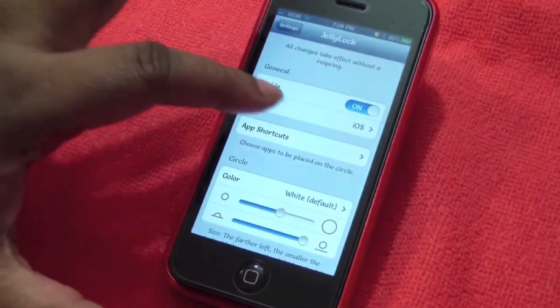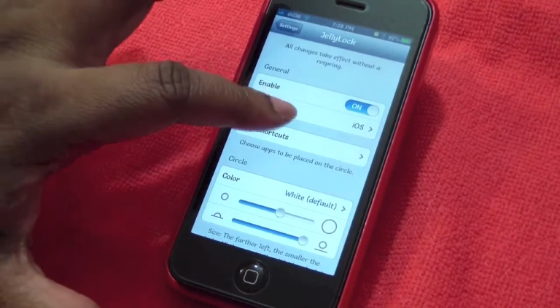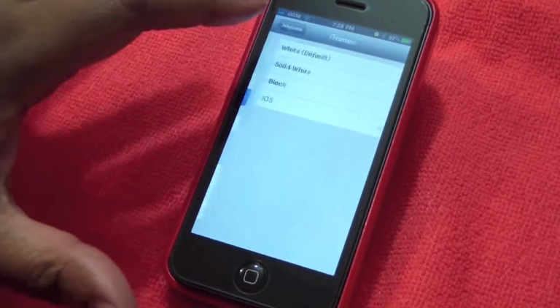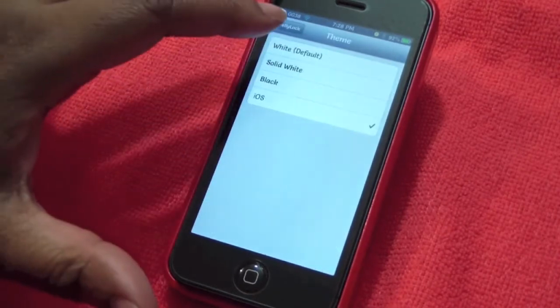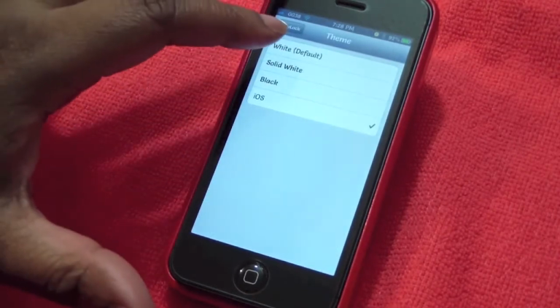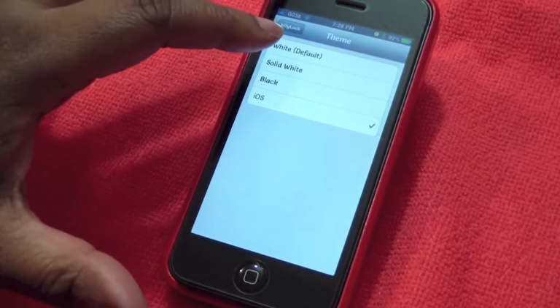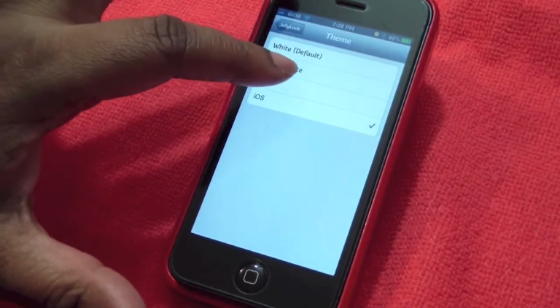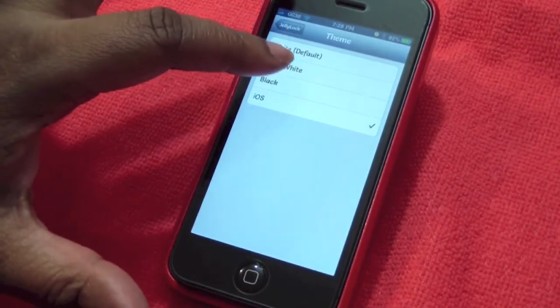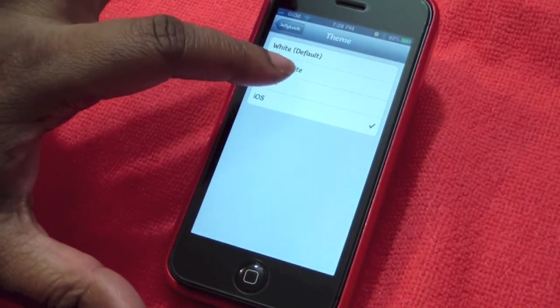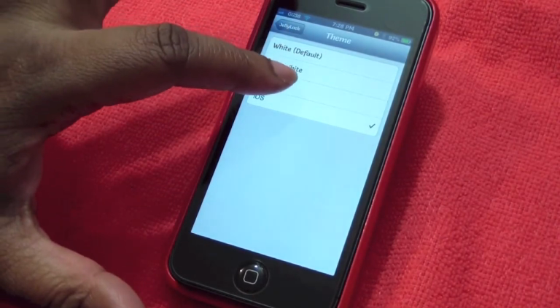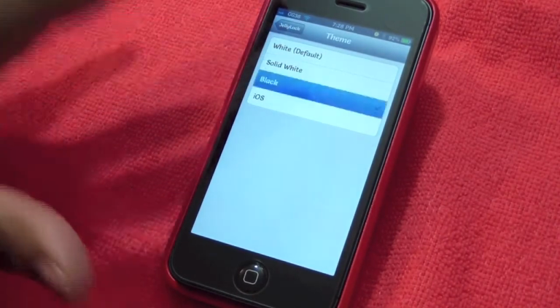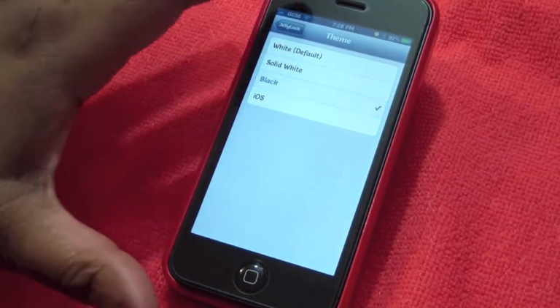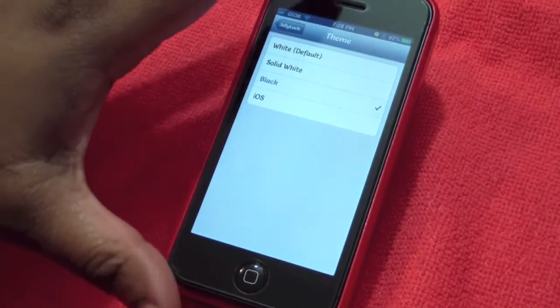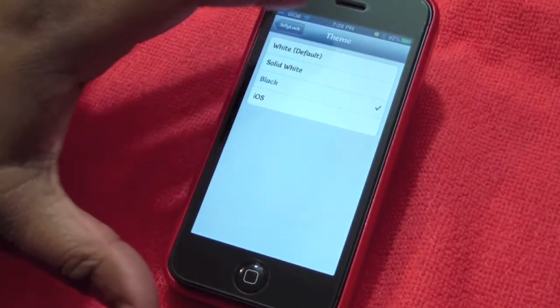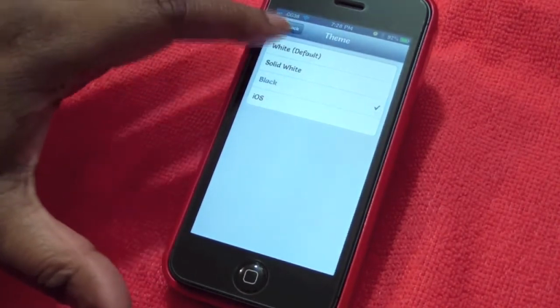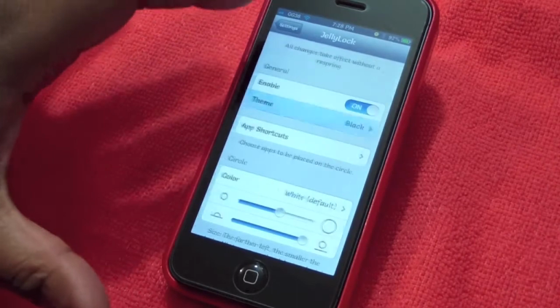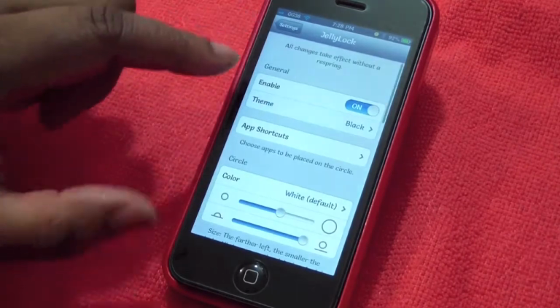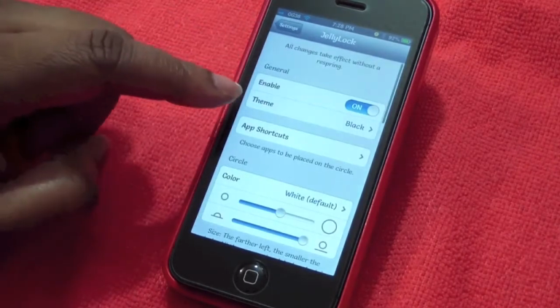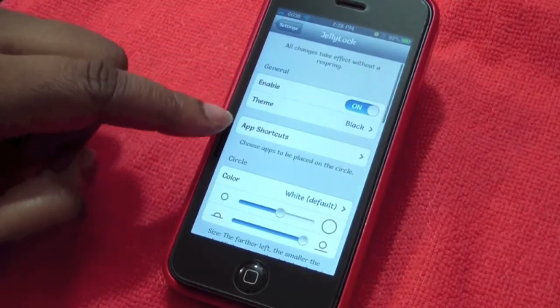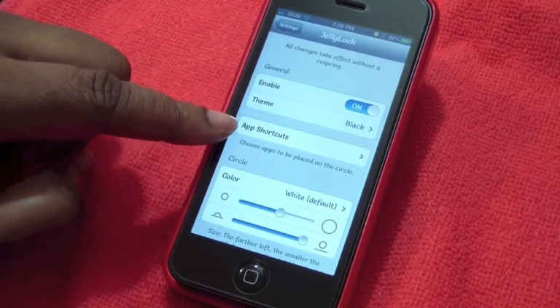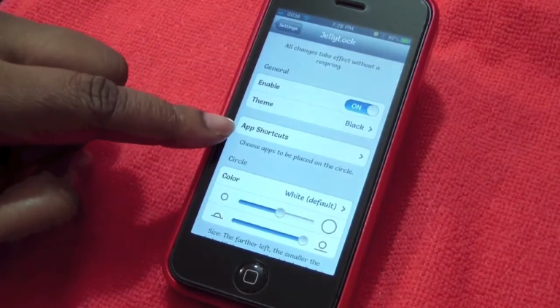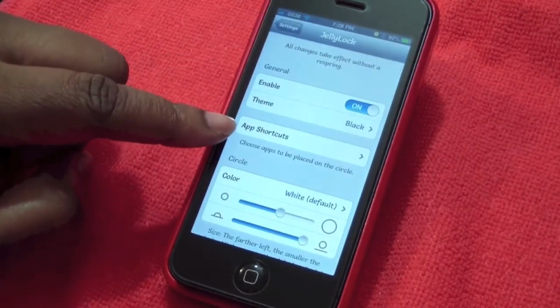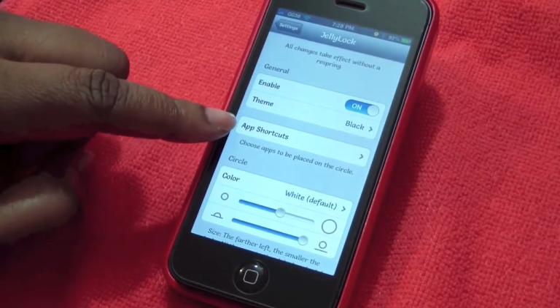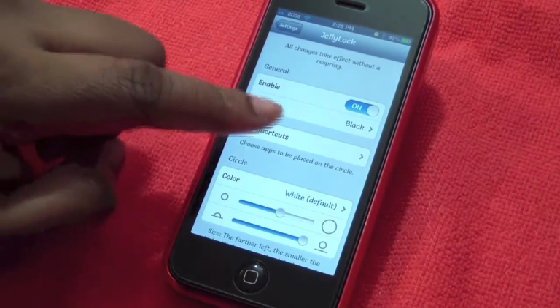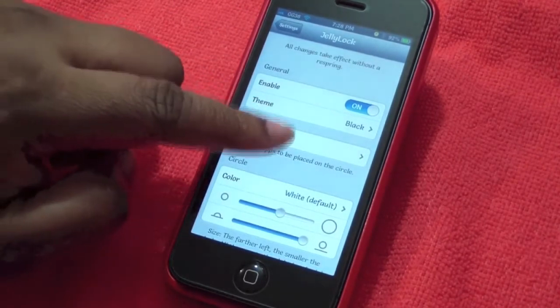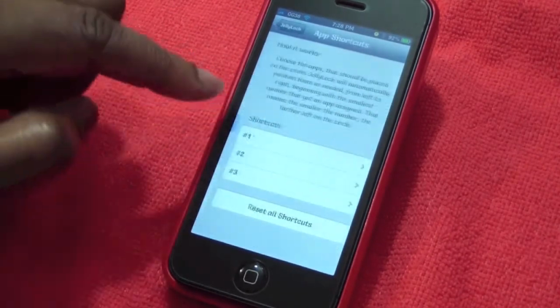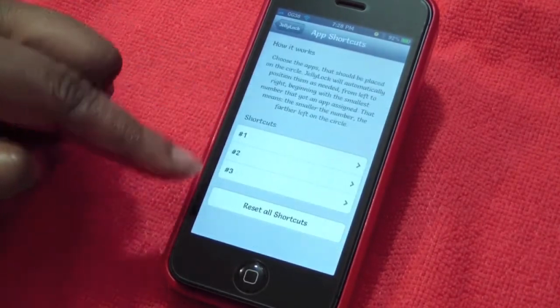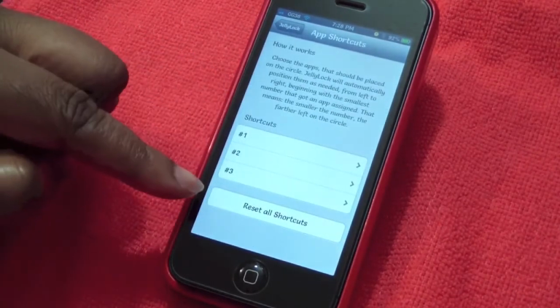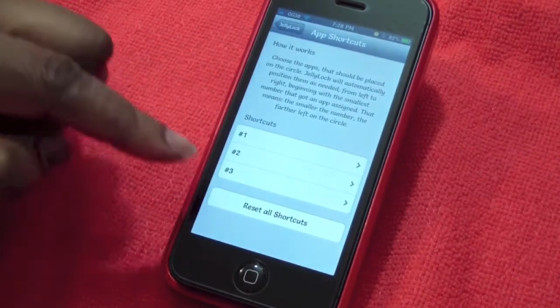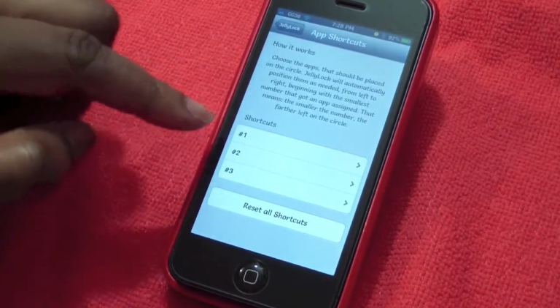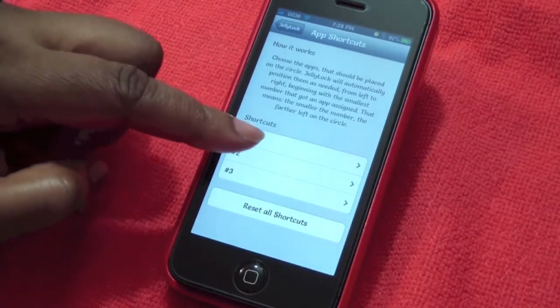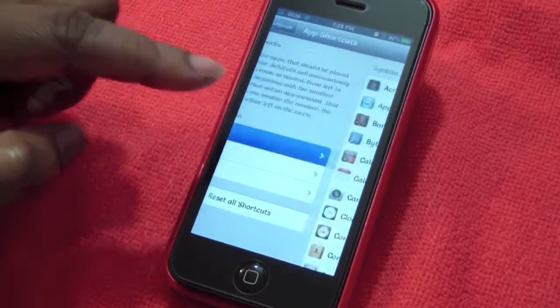Let's go back to settings. I like it on black, not solid white. Down here you have your app shortcuts — you have three shortcuts.